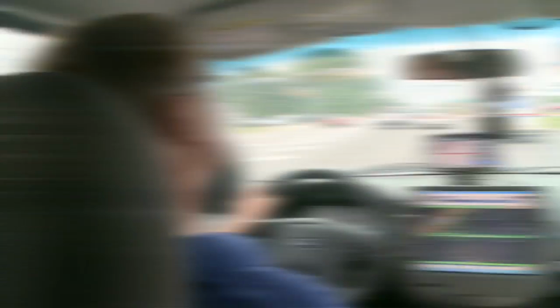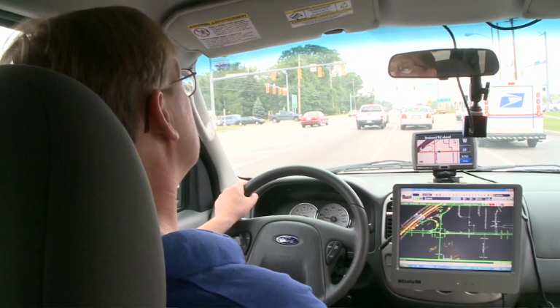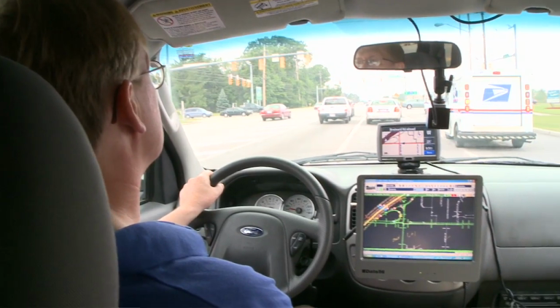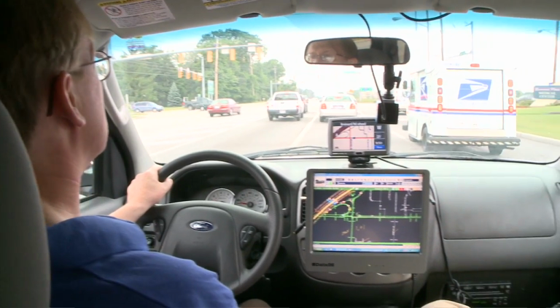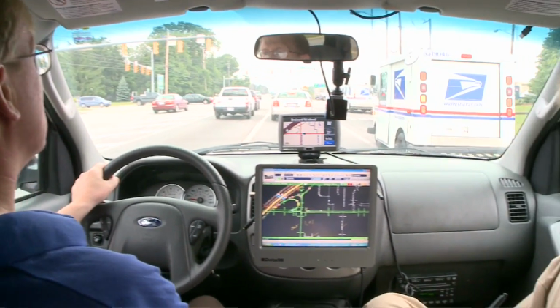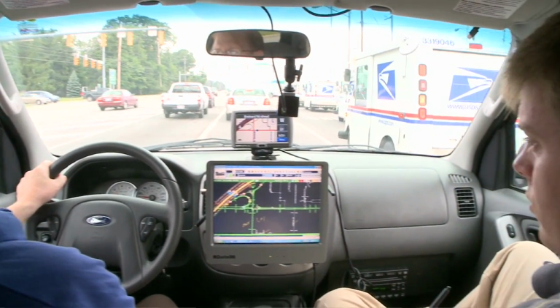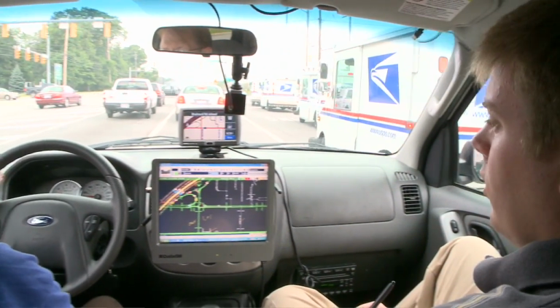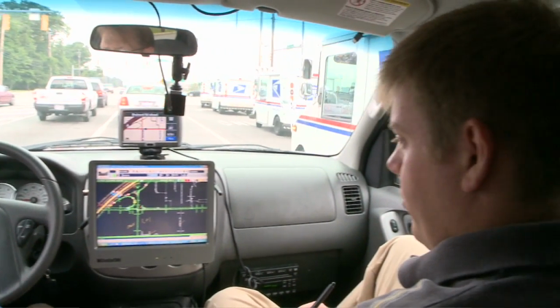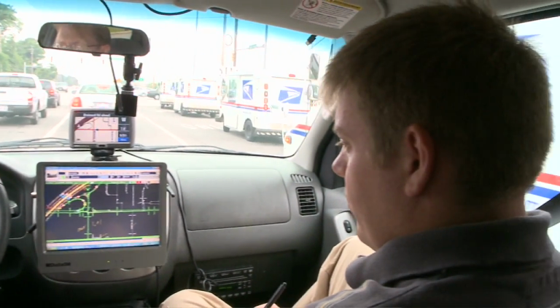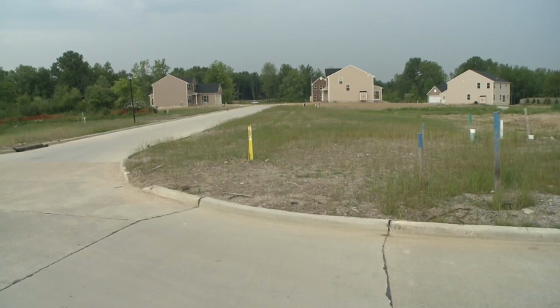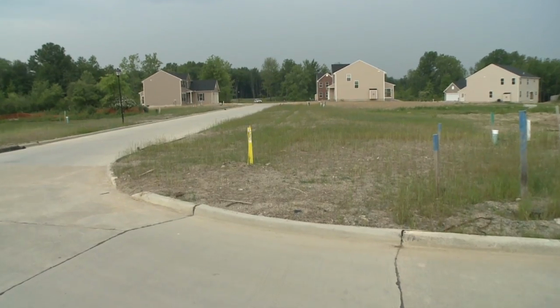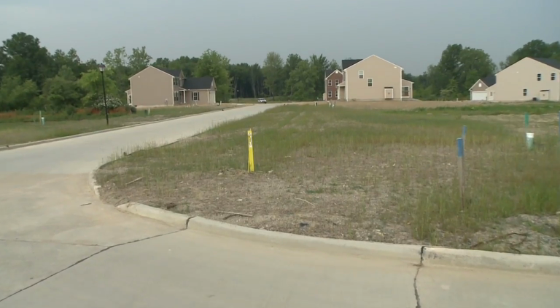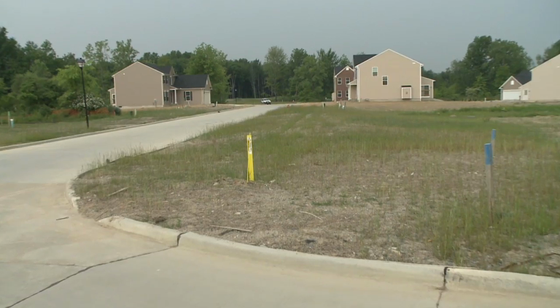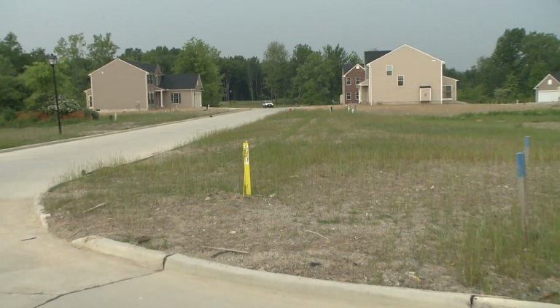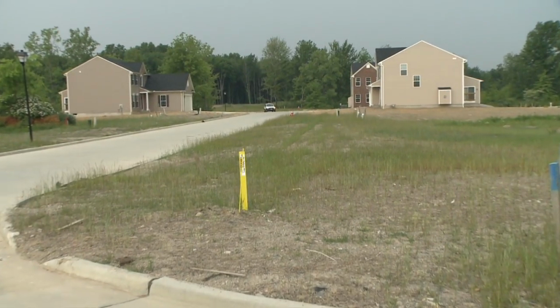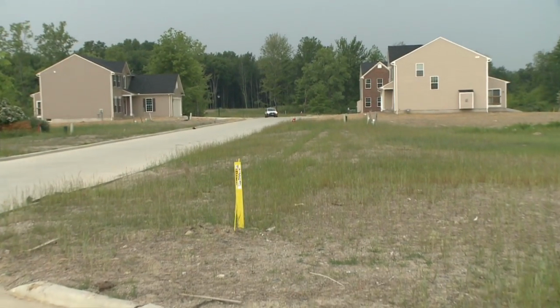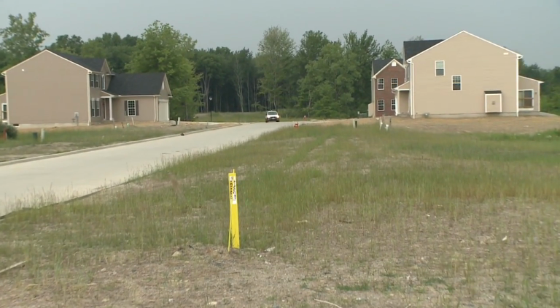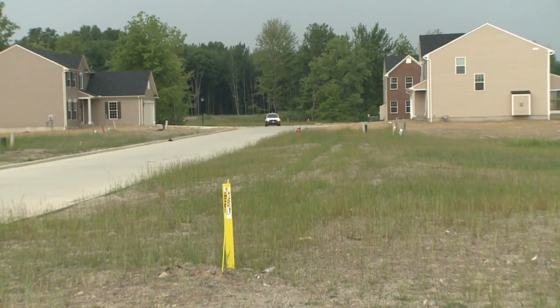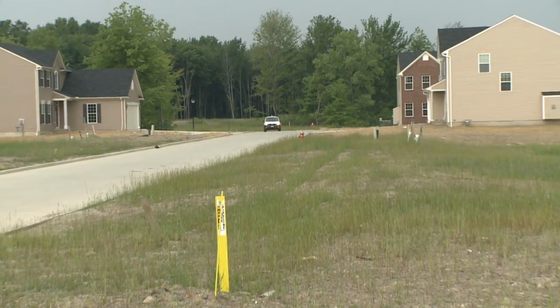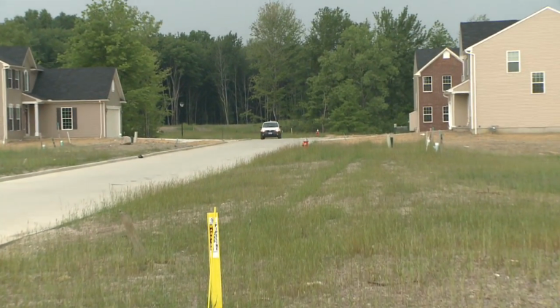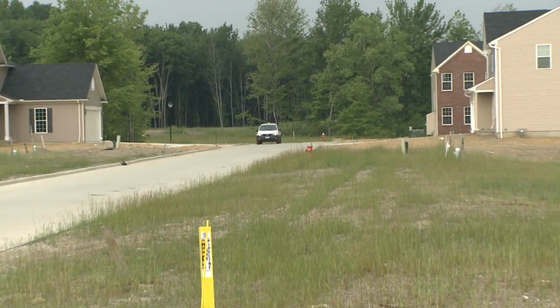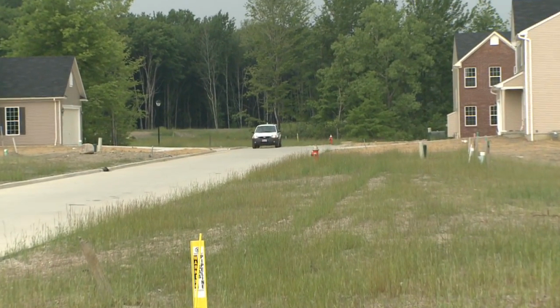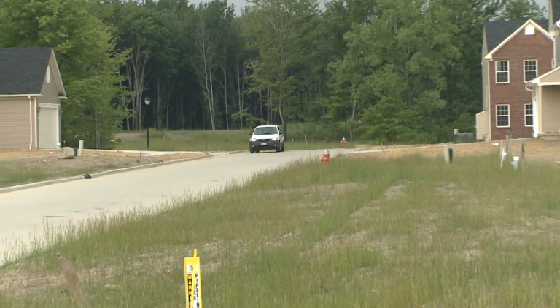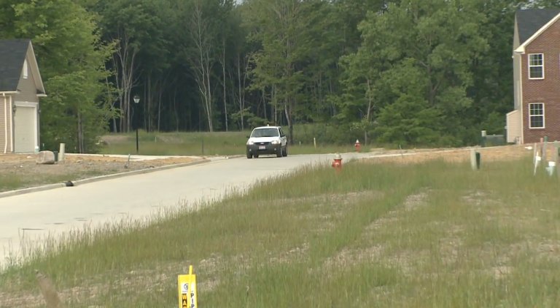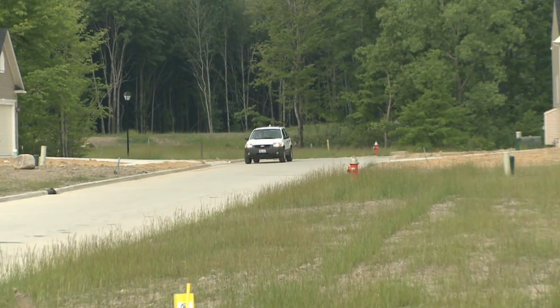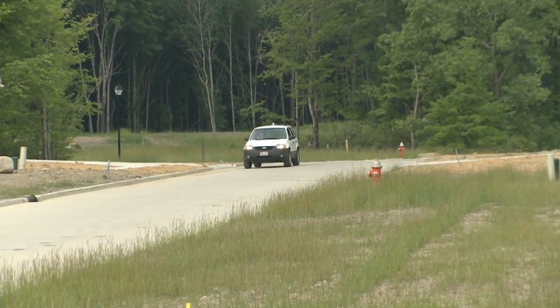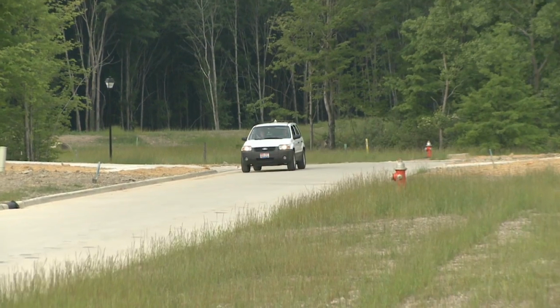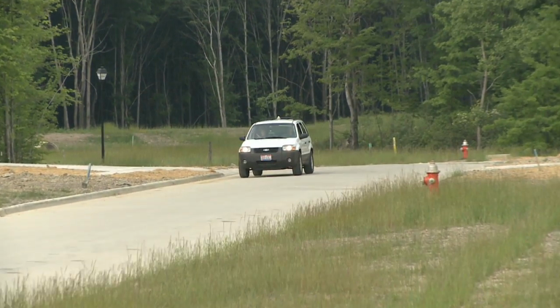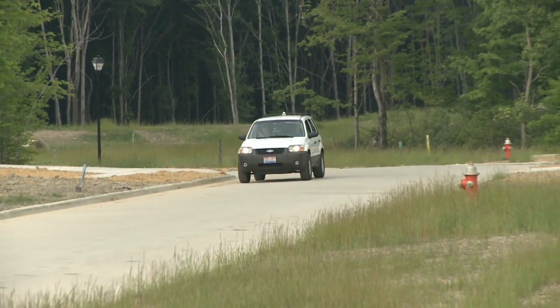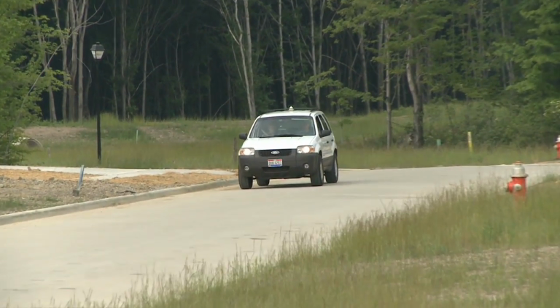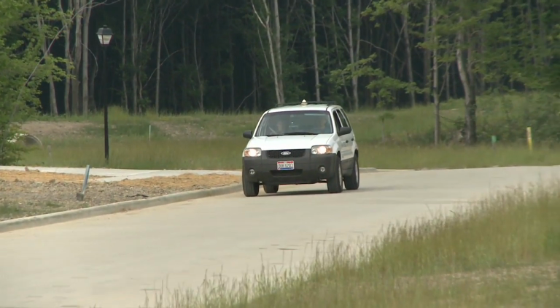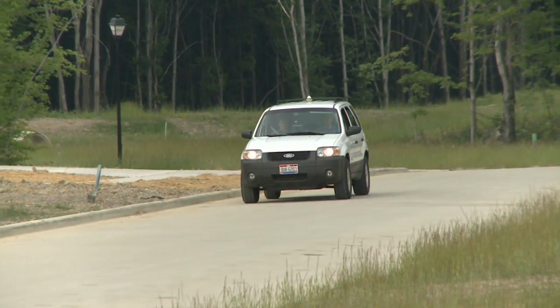This is combined with what the field force gathers on the ground. New roads and subdivisions are being added all the time. The Navtech field data collectors search out those new areas so they can update the maps as quickly as possible.